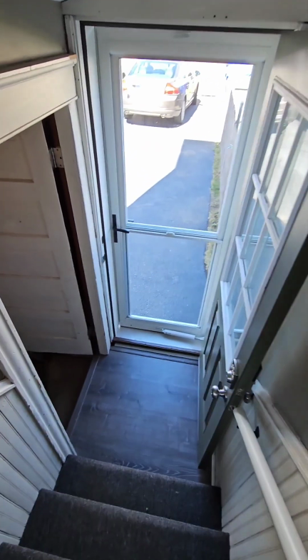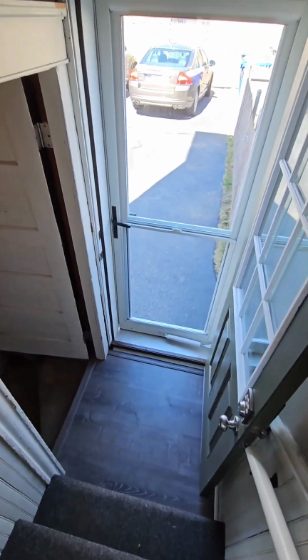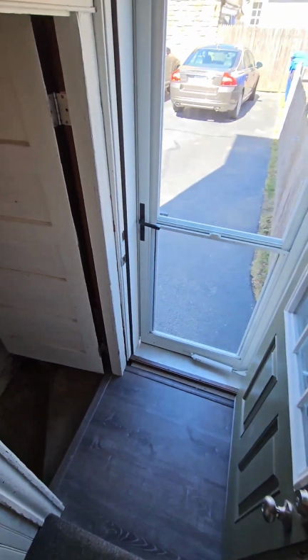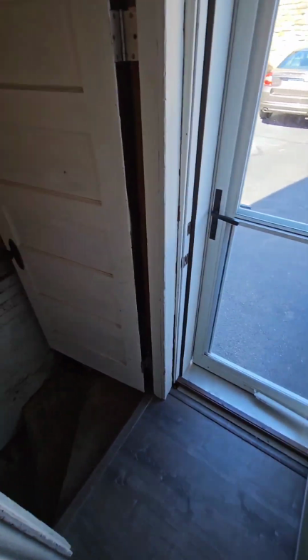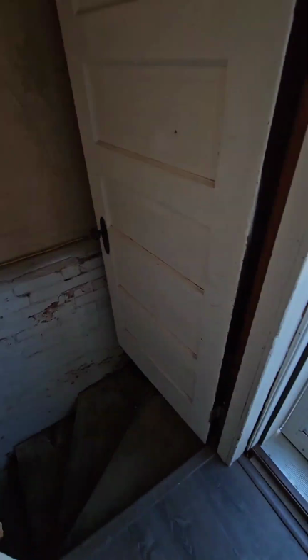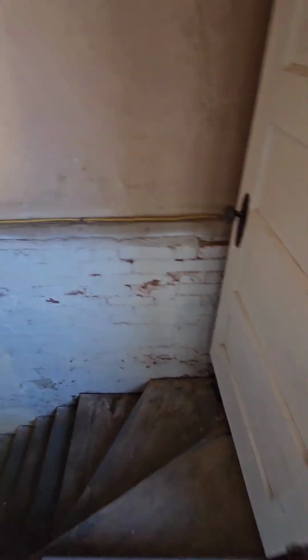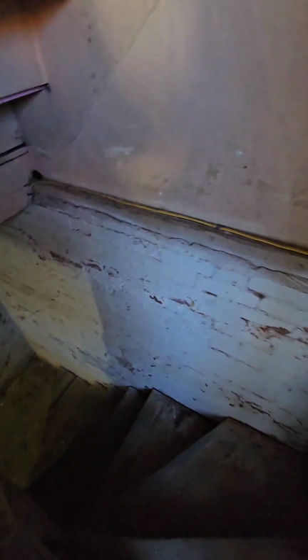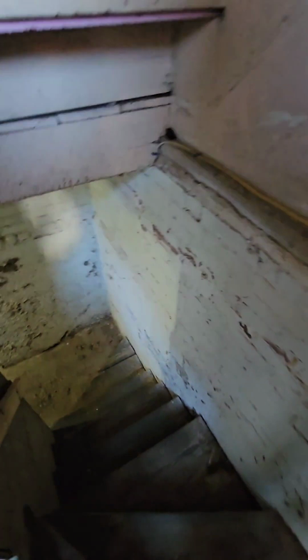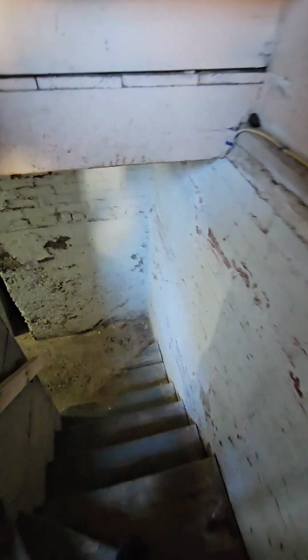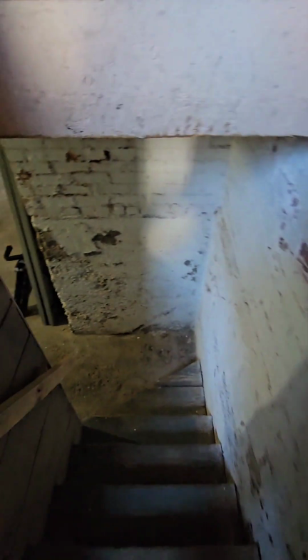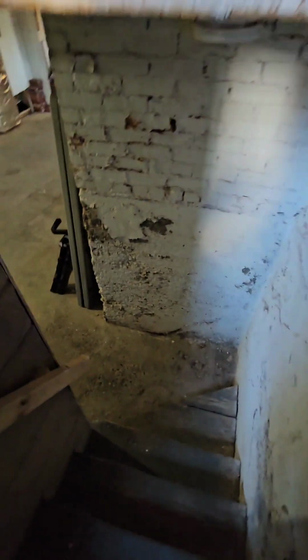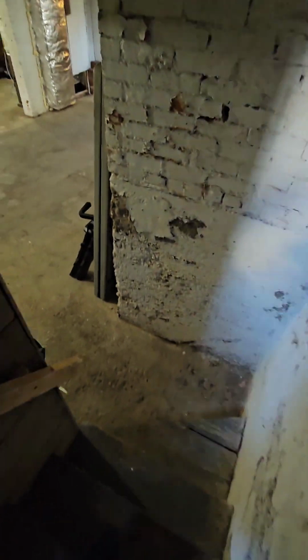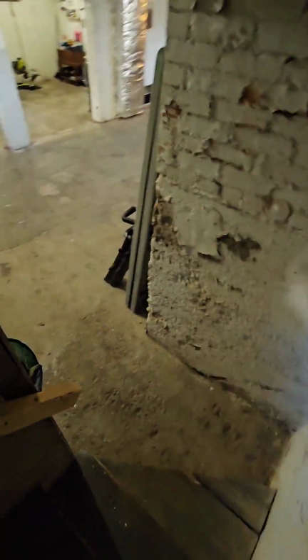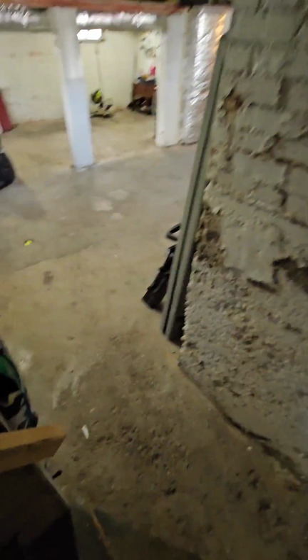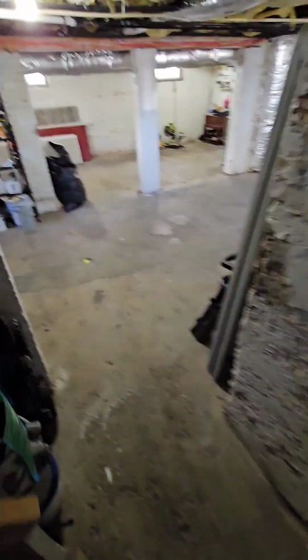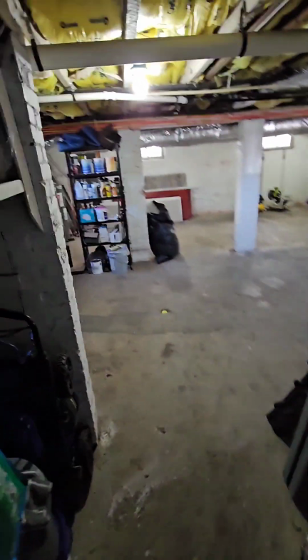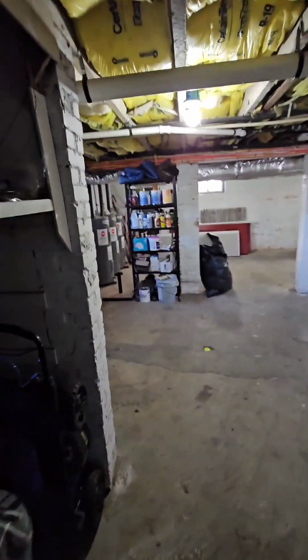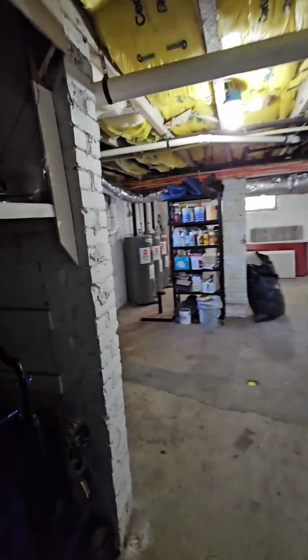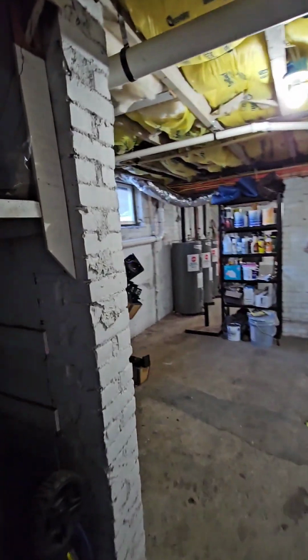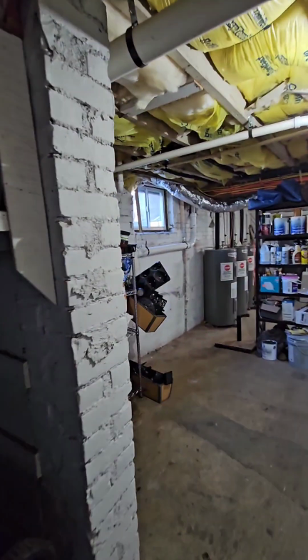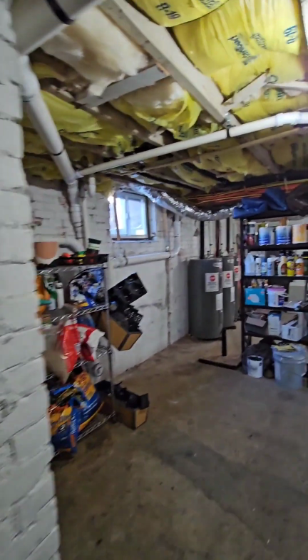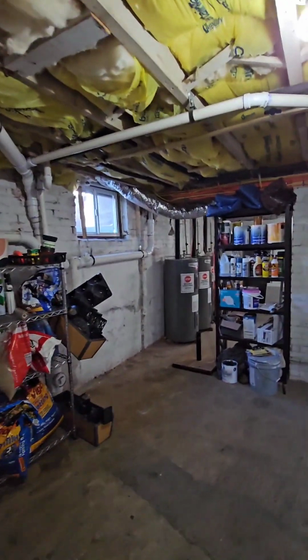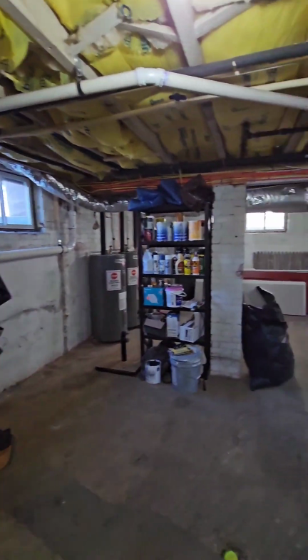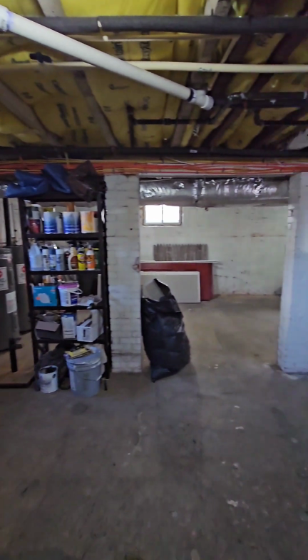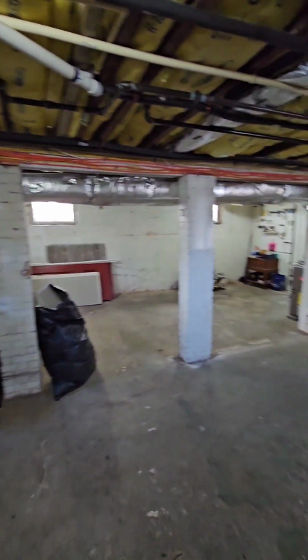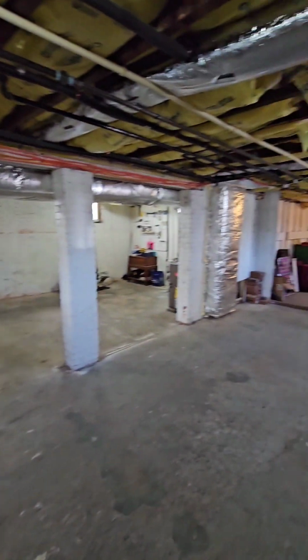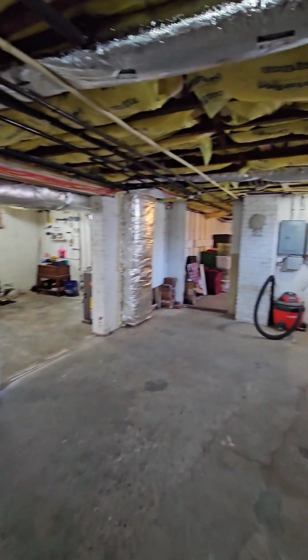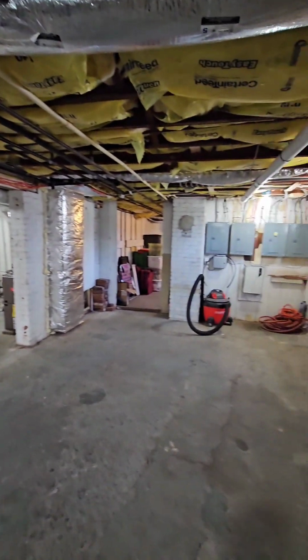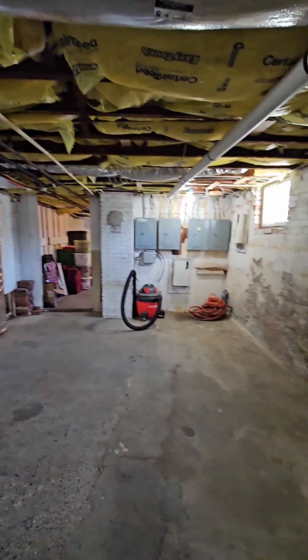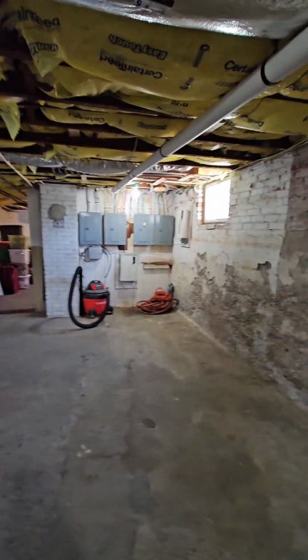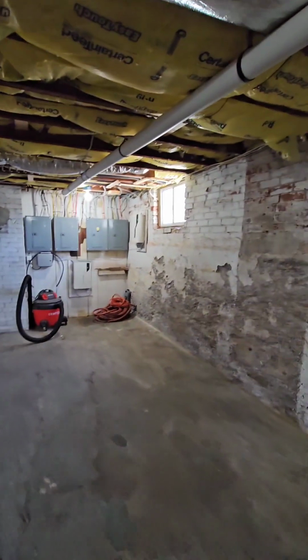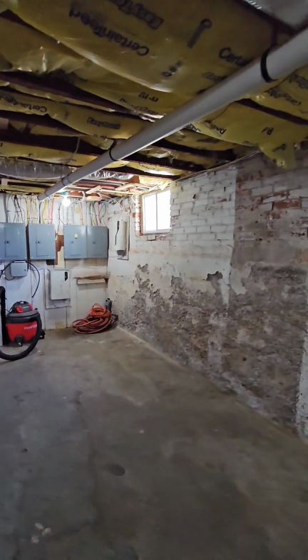We're going to head down to the basement. Pretty good ceiling height down here, everything is looking pretty clean.